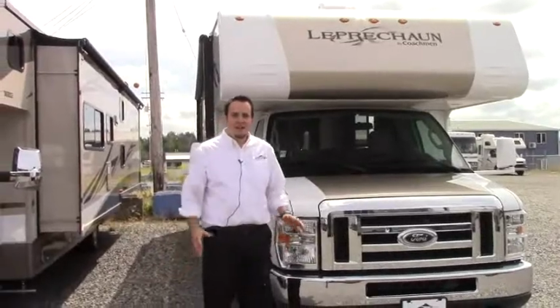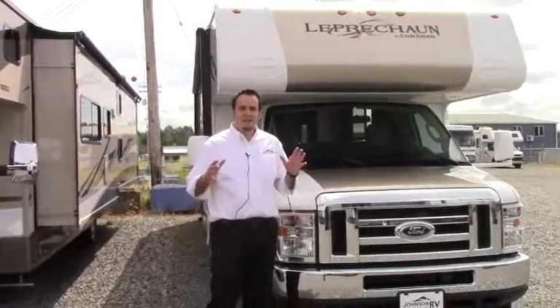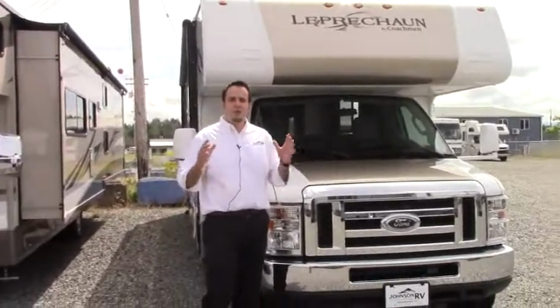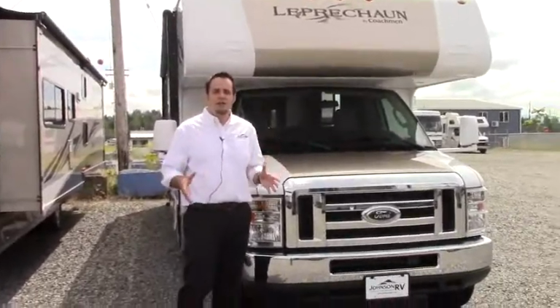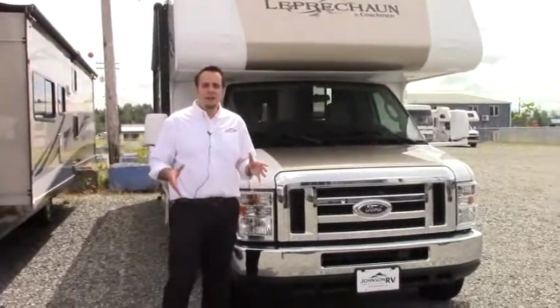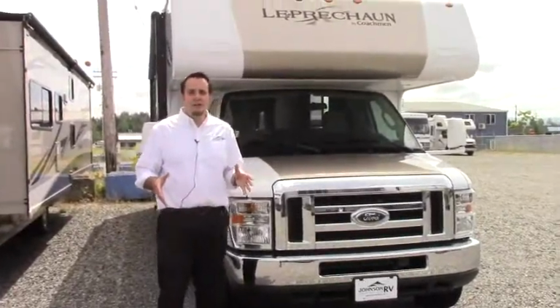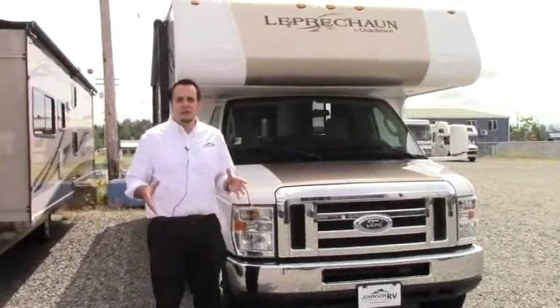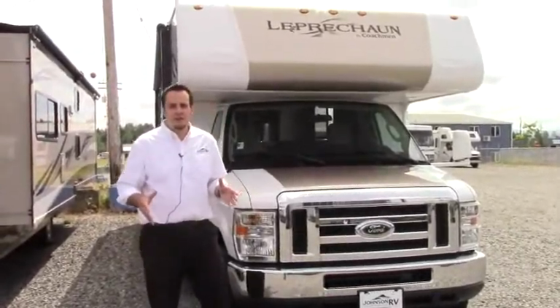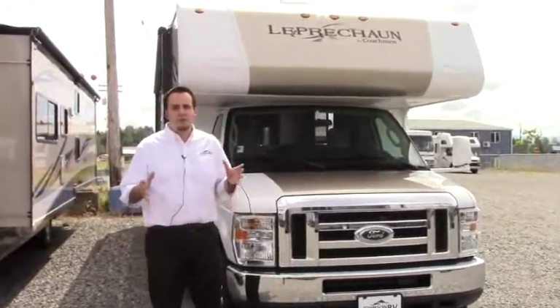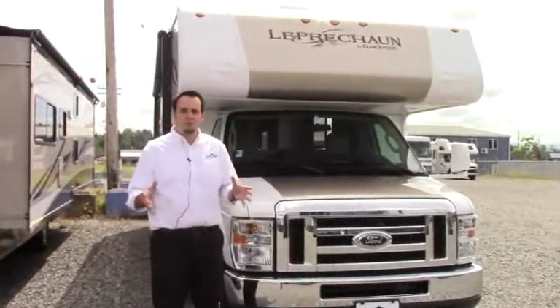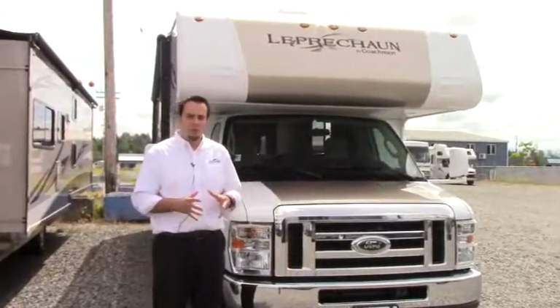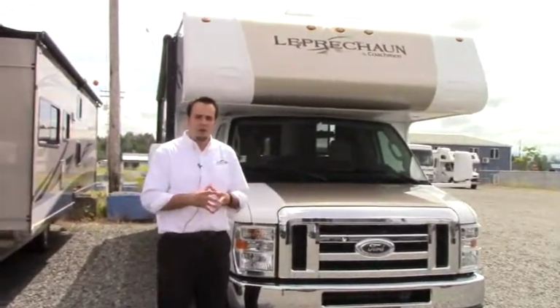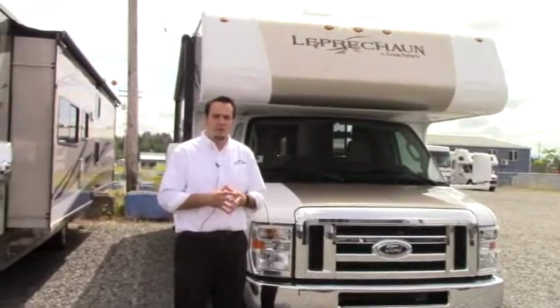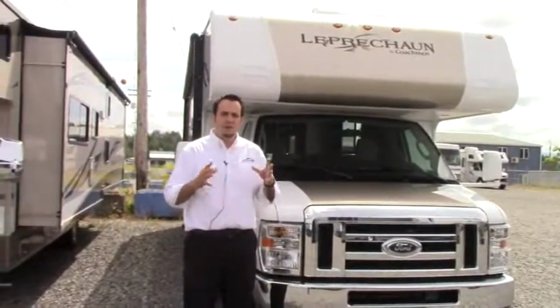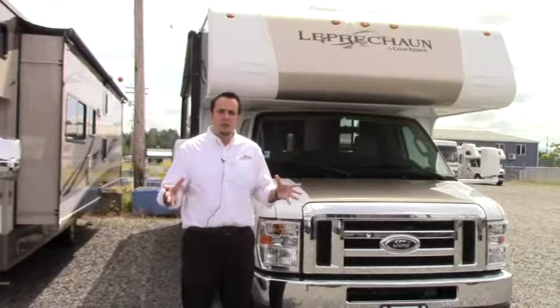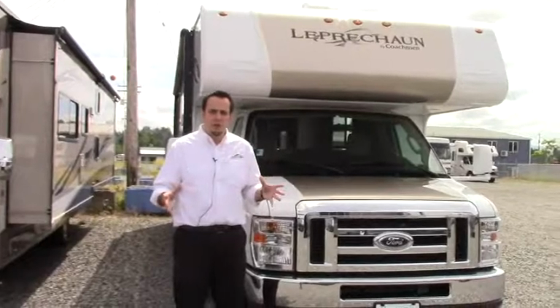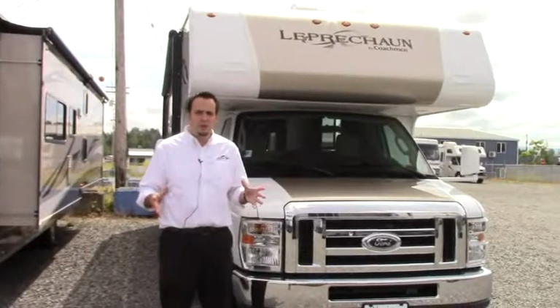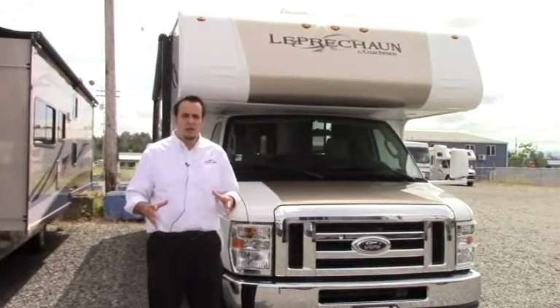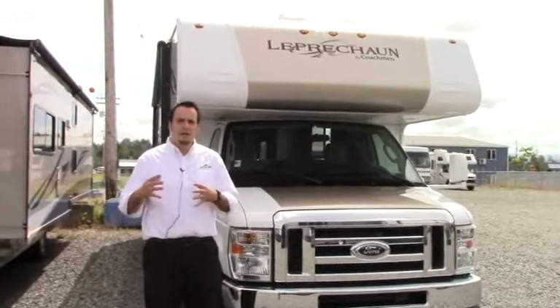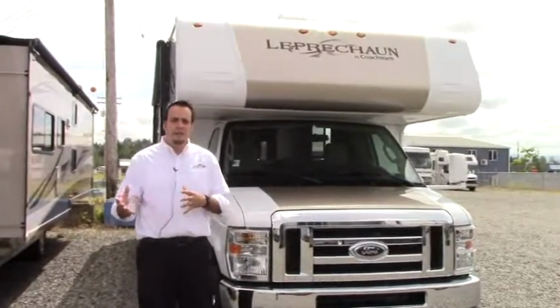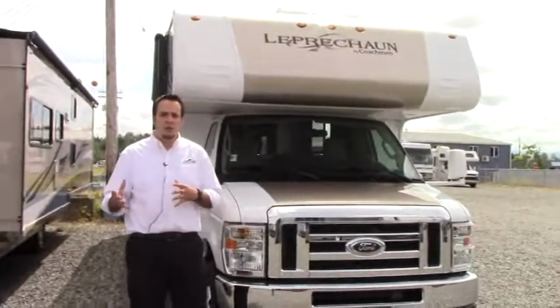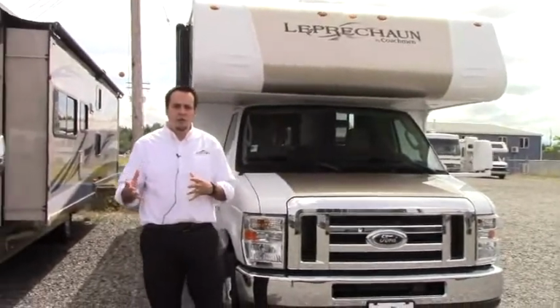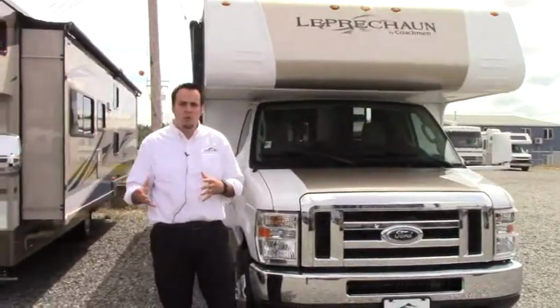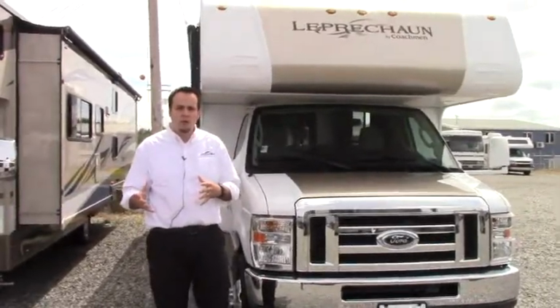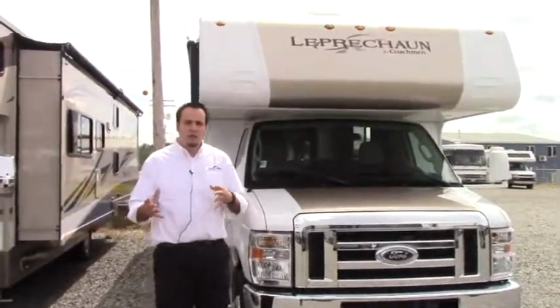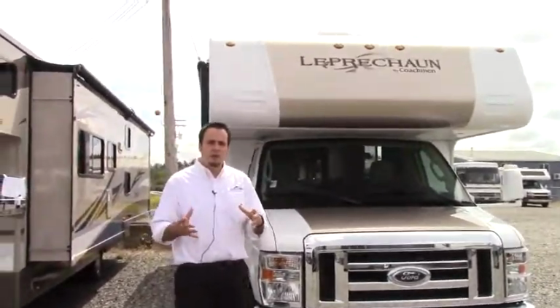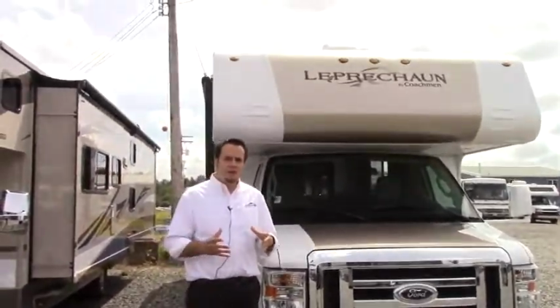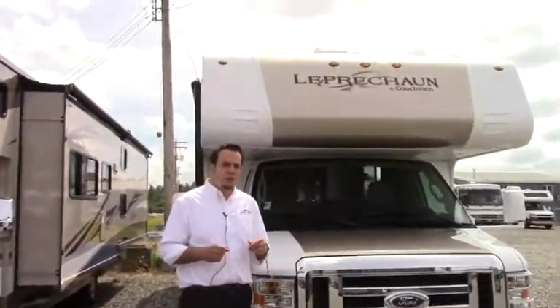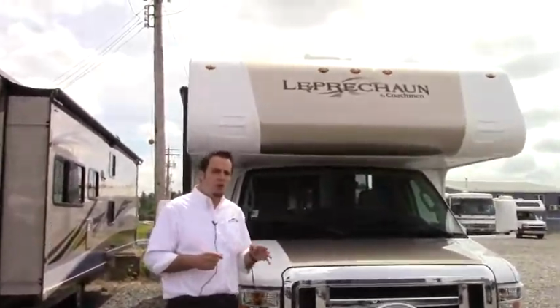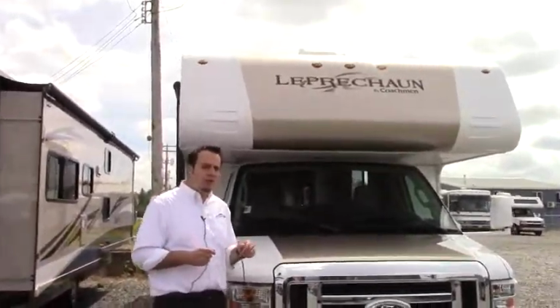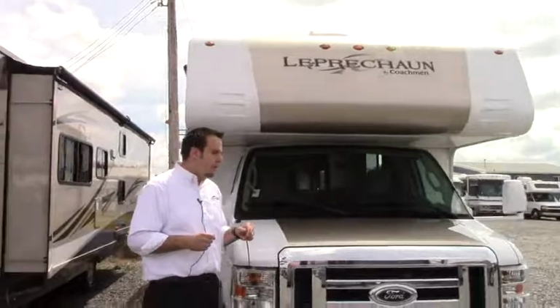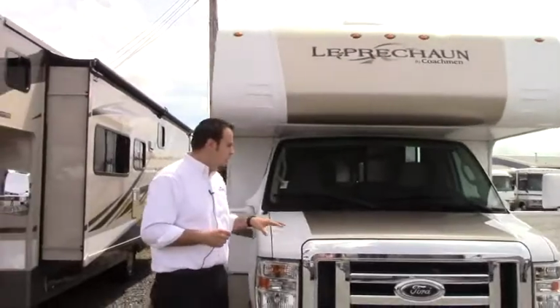Hi guys, it's a great day out here at Johnson RV in beautiful Puyallup, Washington. My name is Hugh Gabrielson, and I'm going to take you on a quick tour of the 2012 Coachman Leprechaun.